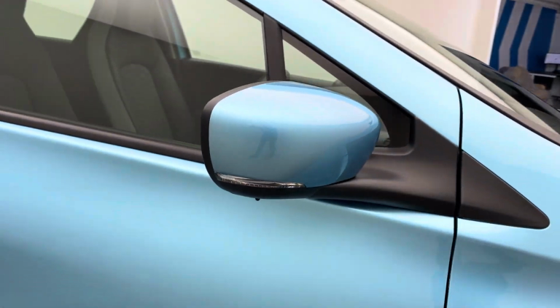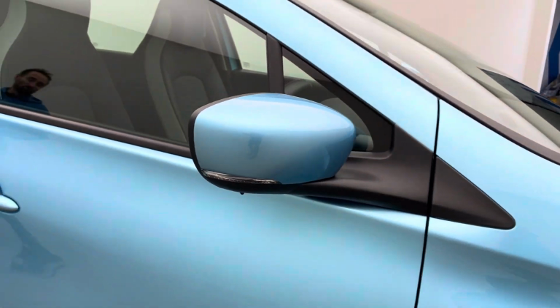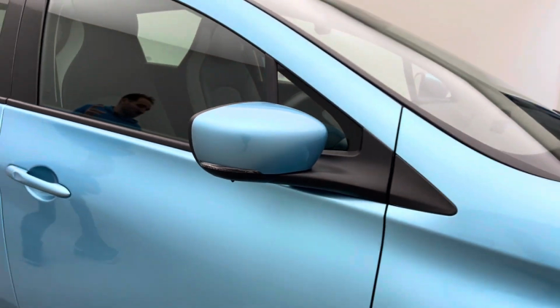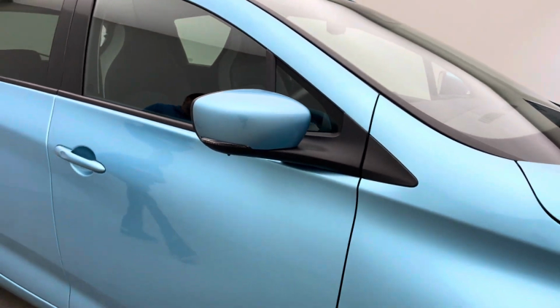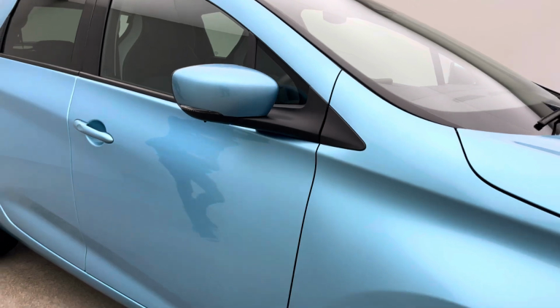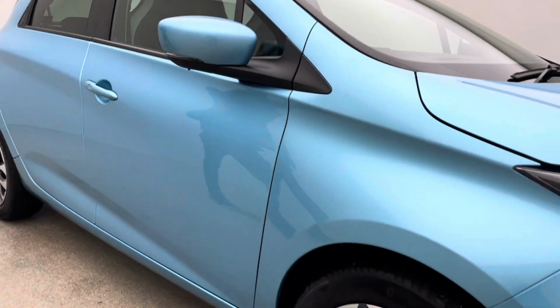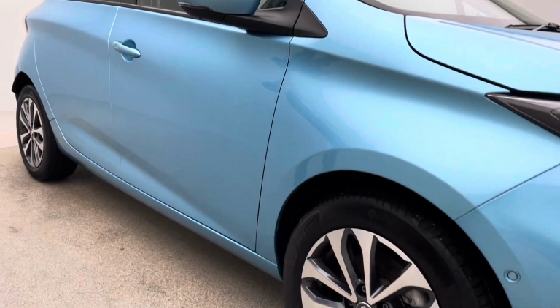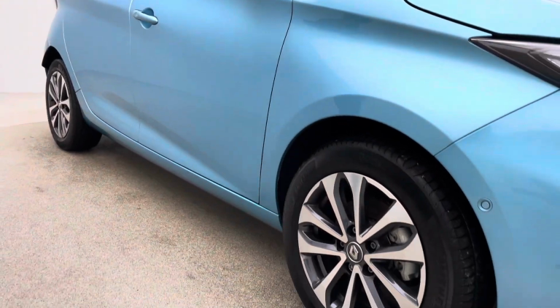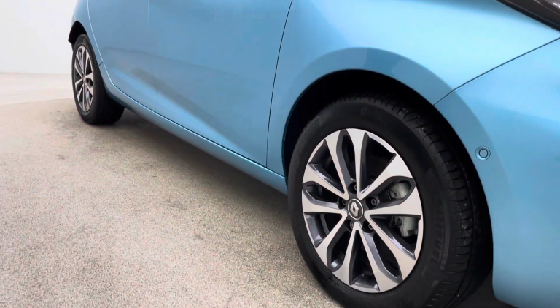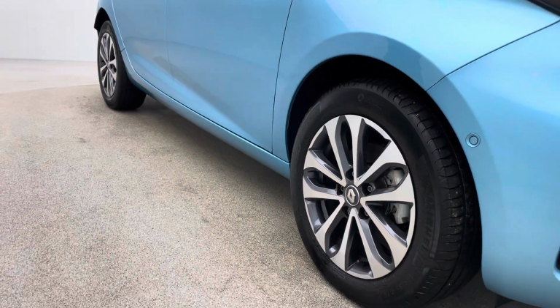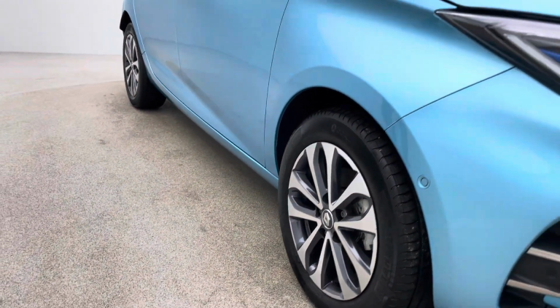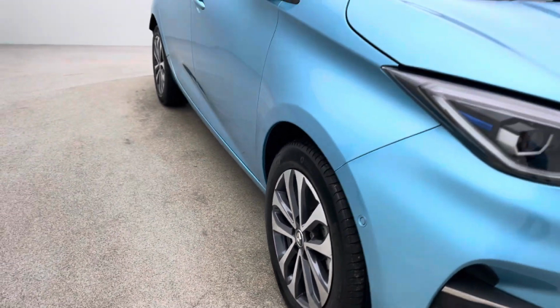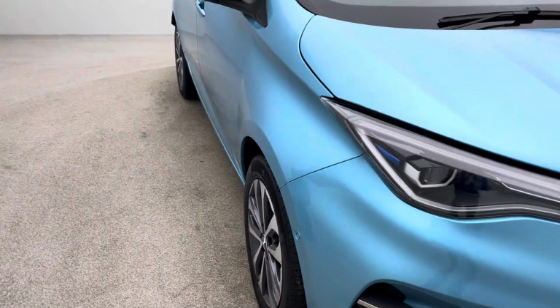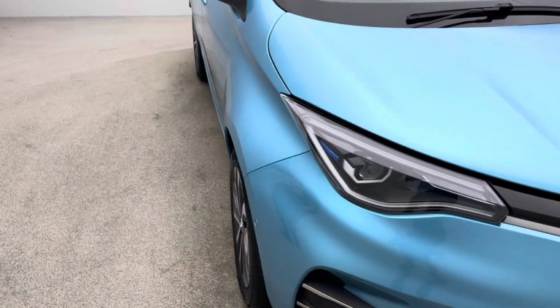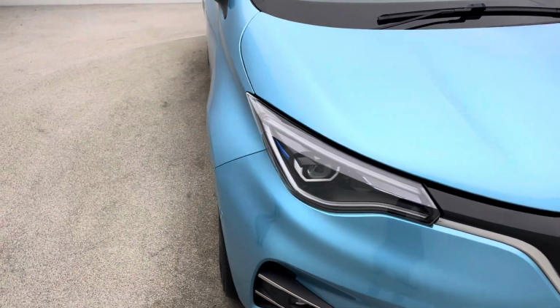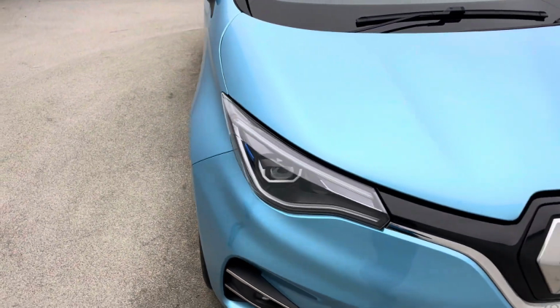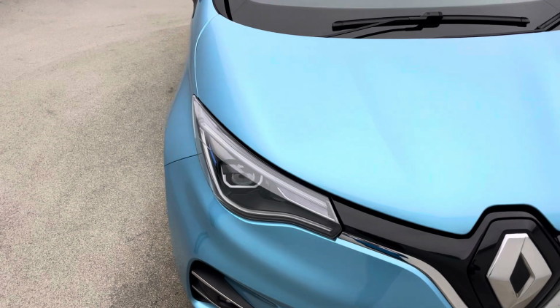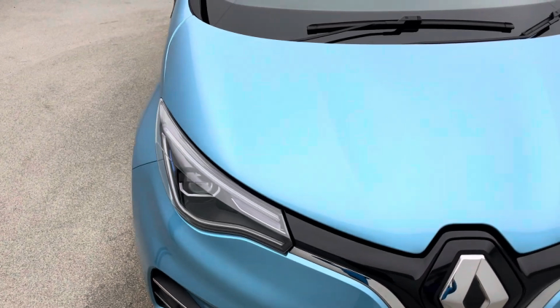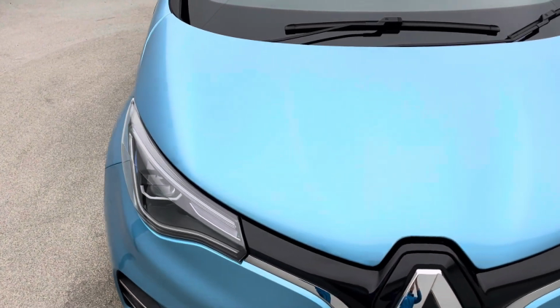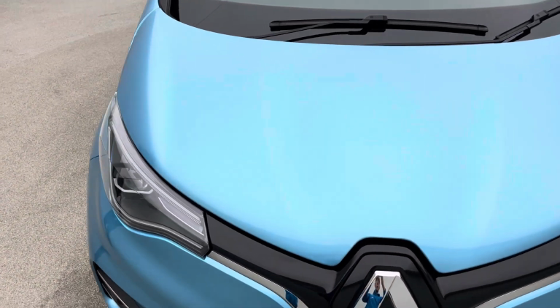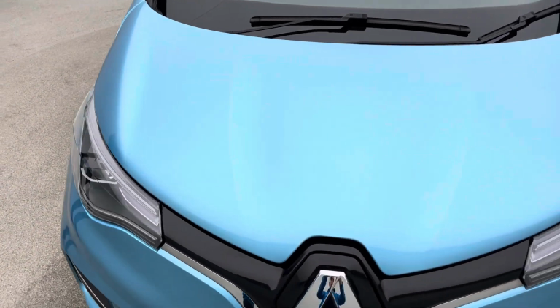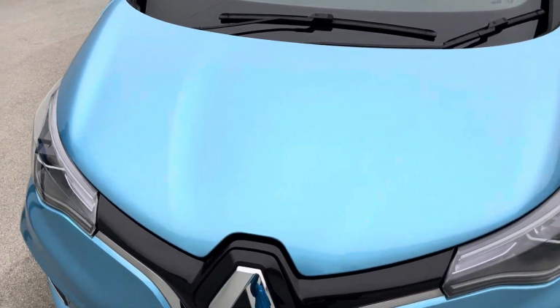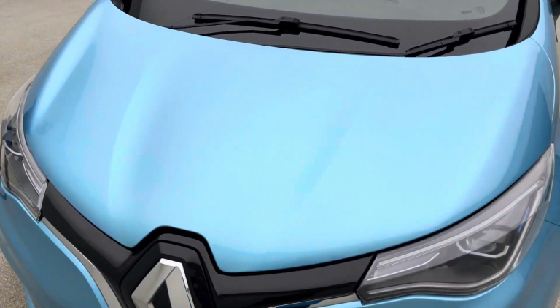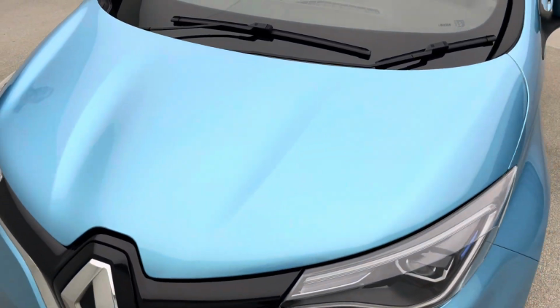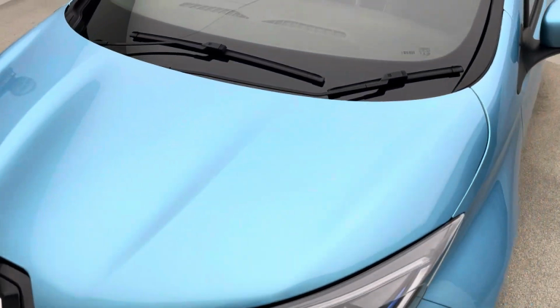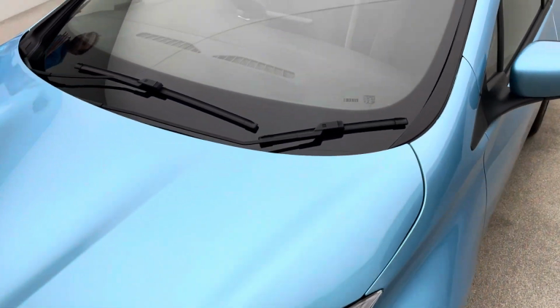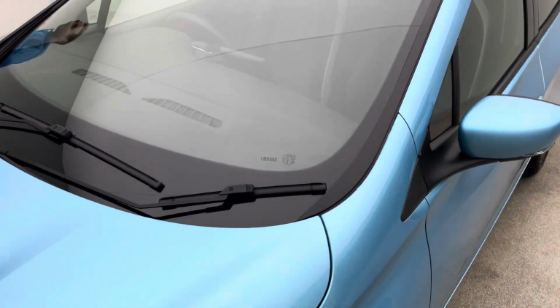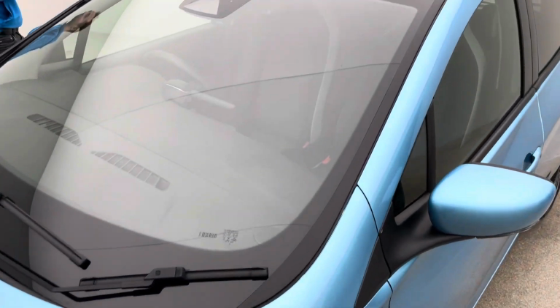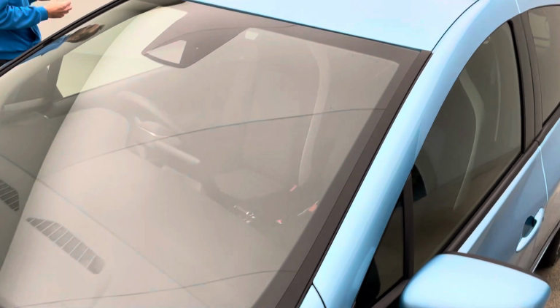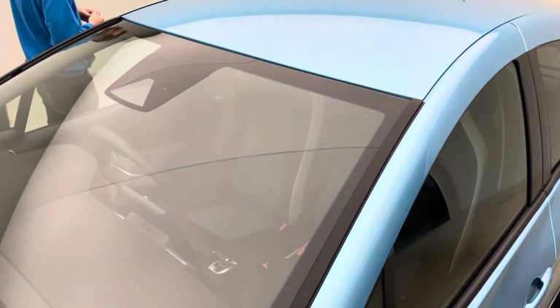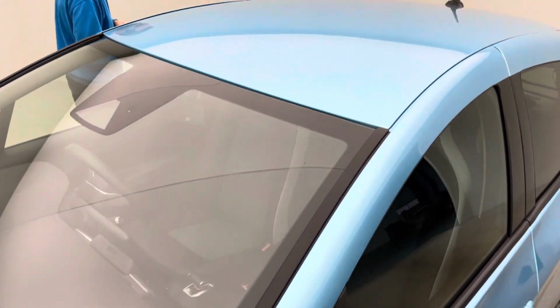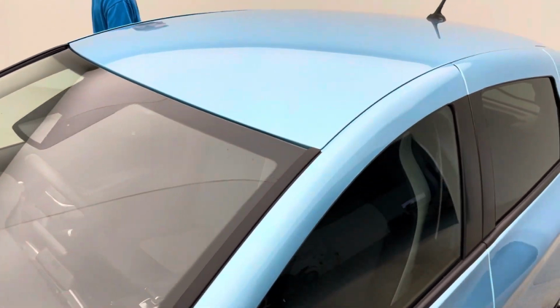These are really popular Zoes — we sell seven or eight a week at least. You can see why, because that combination of space, range and standard equipment in what is a relatively small package is really, really appealing.